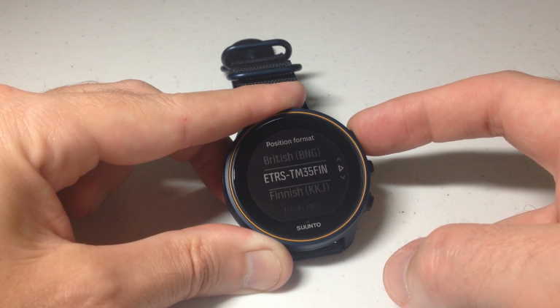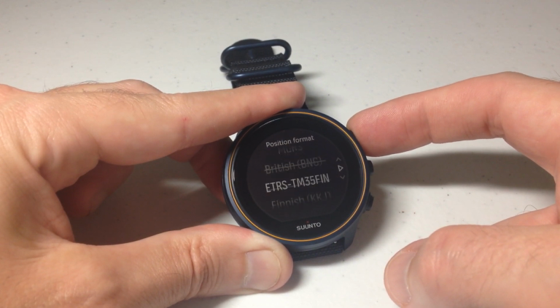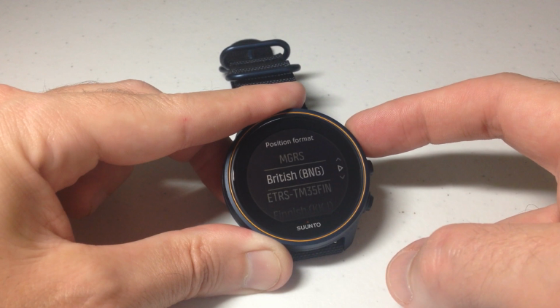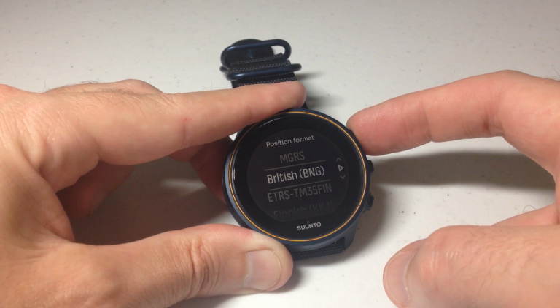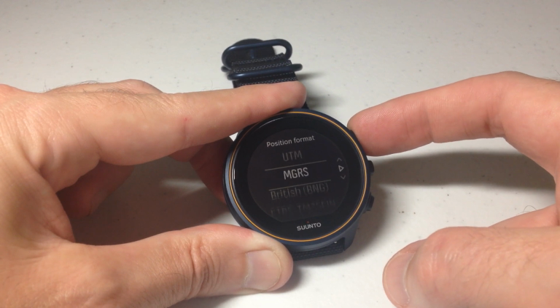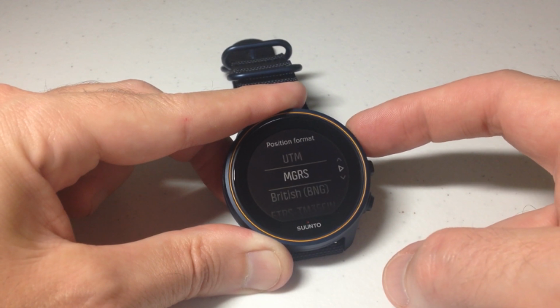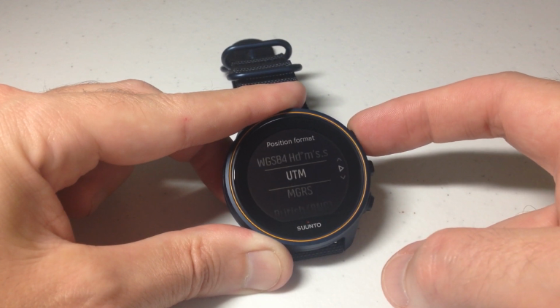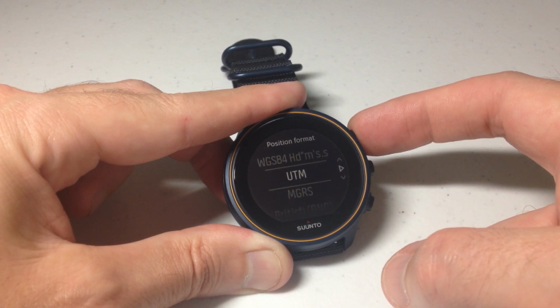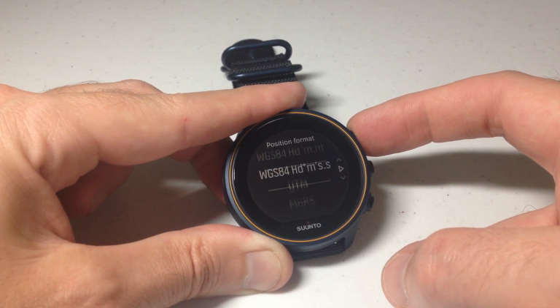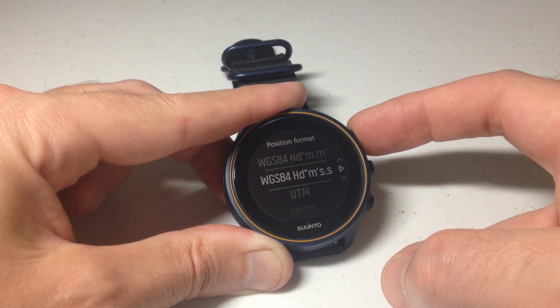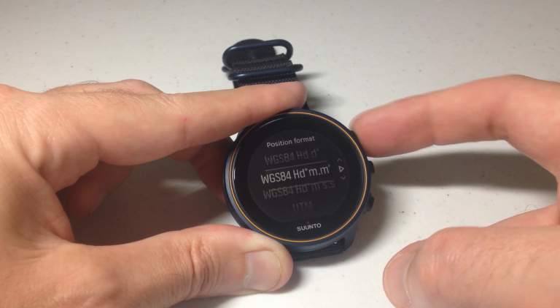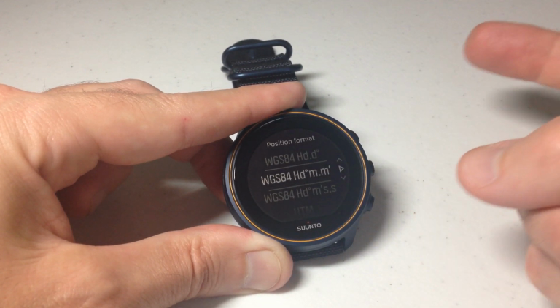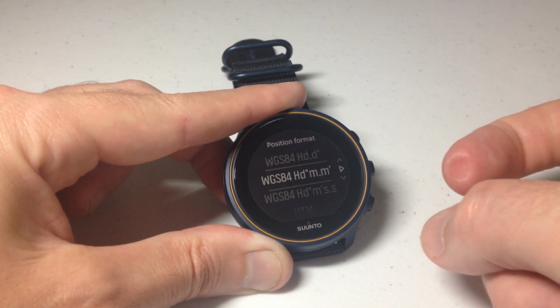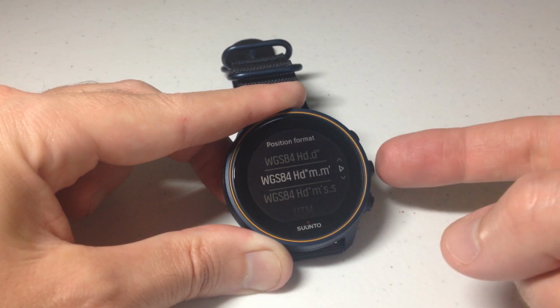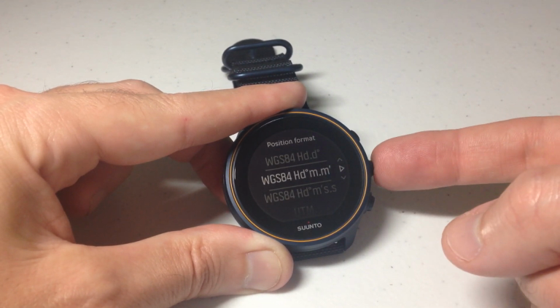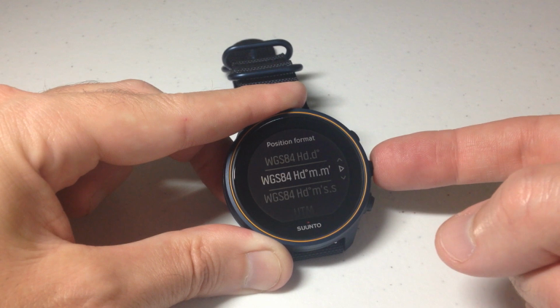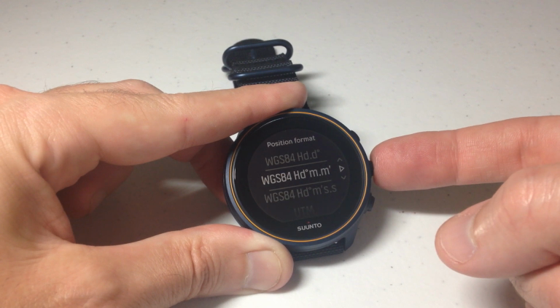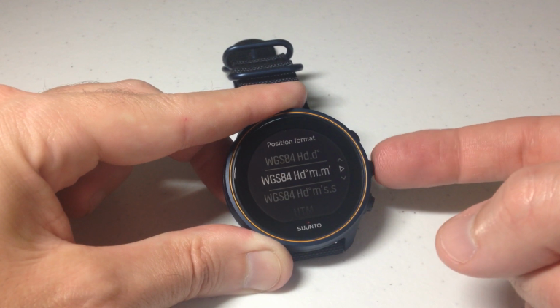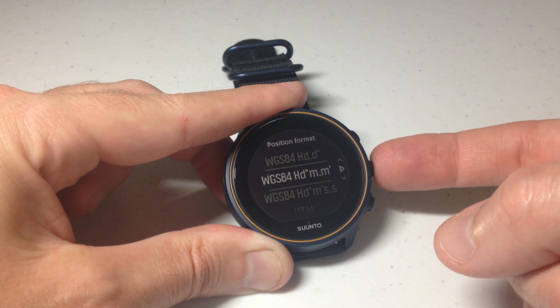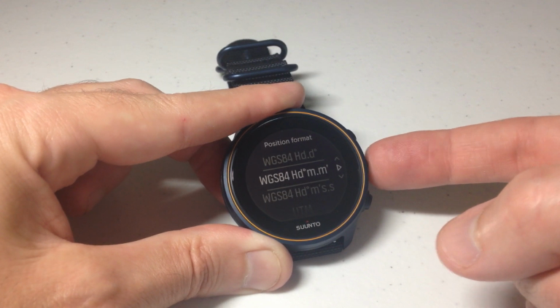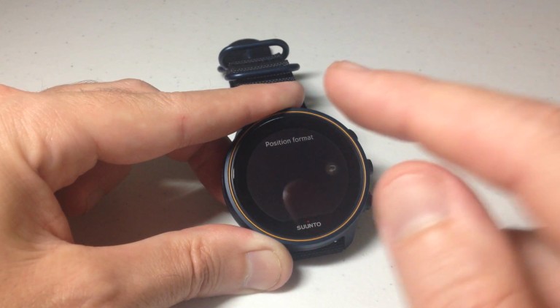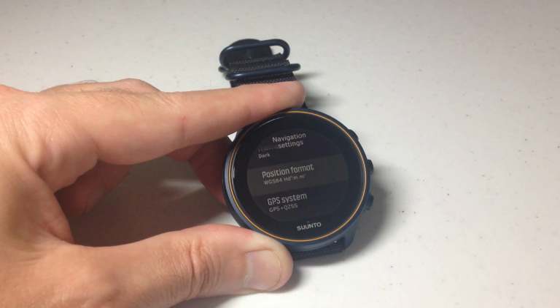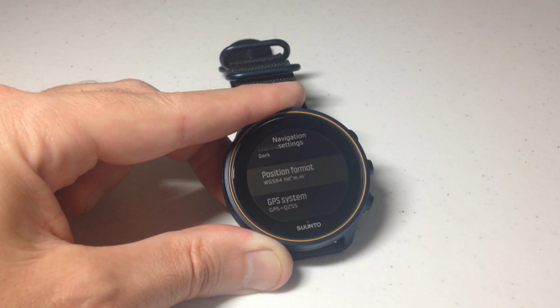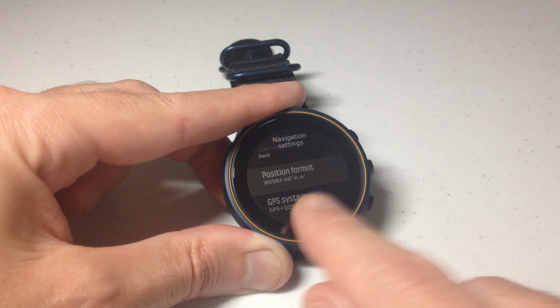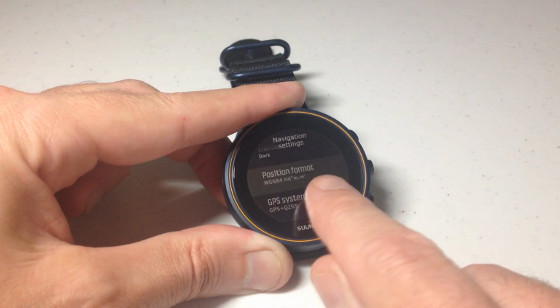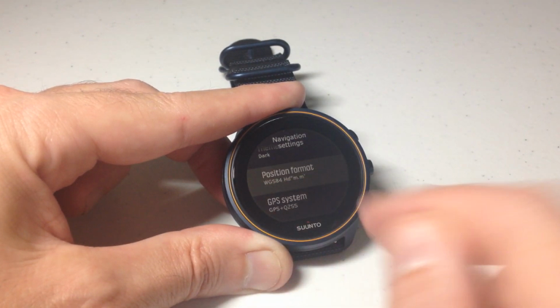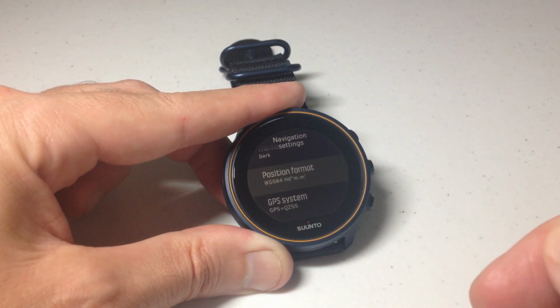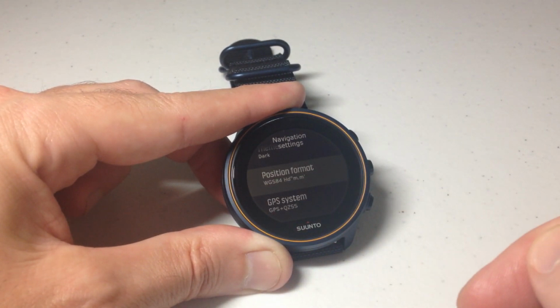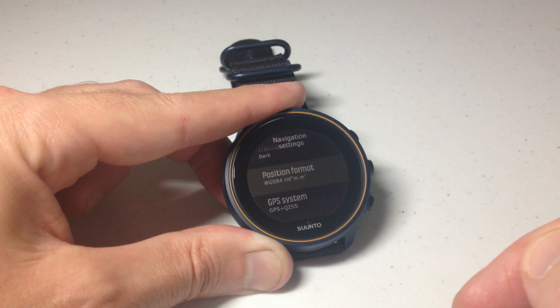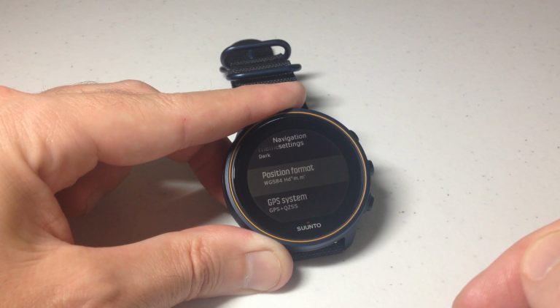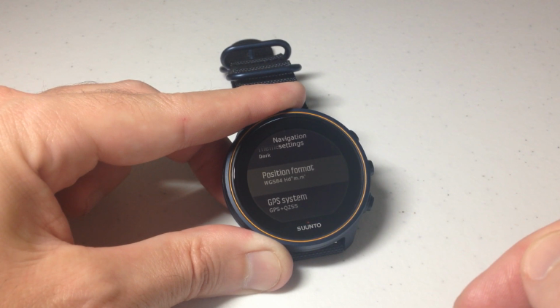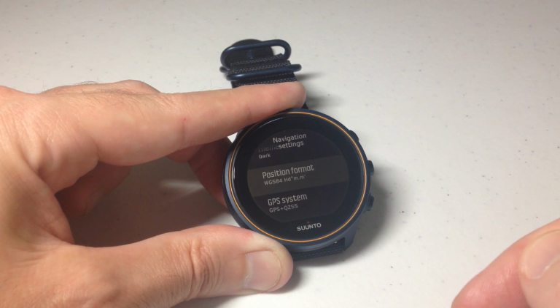Basically all you're going to do is figure out which one you want to use. Once you've got it, you simply press the right middle button, or you can tap on it to confirm it, and I've successfully adjusted my GPS position format.